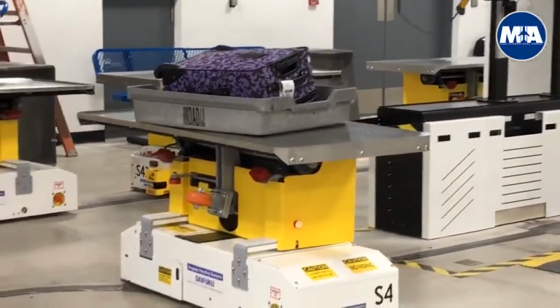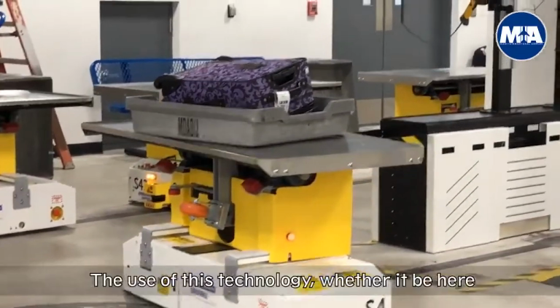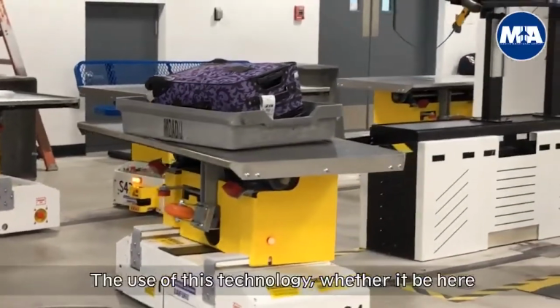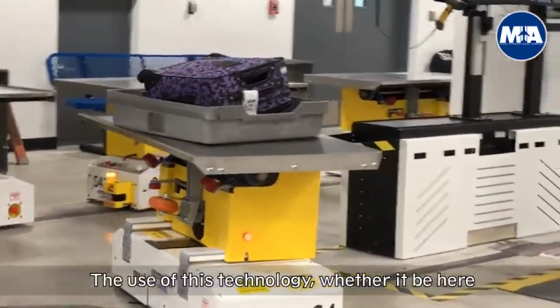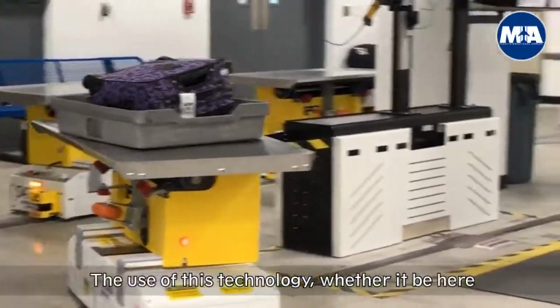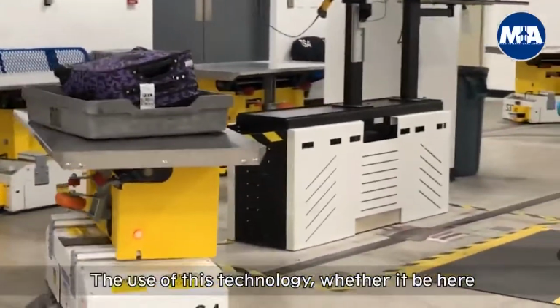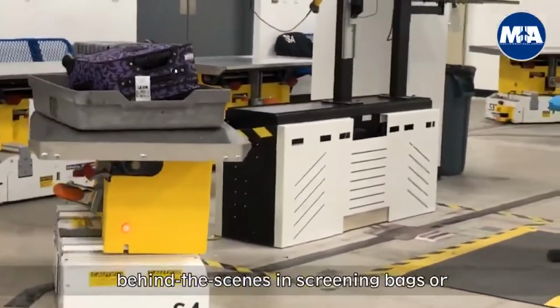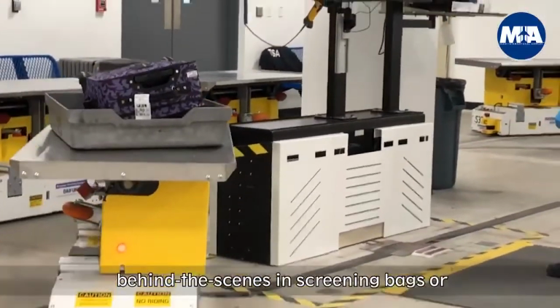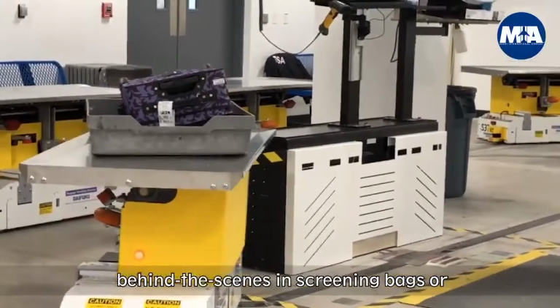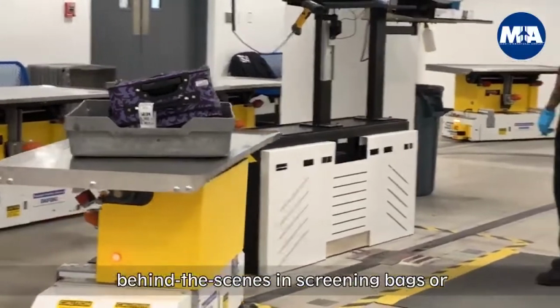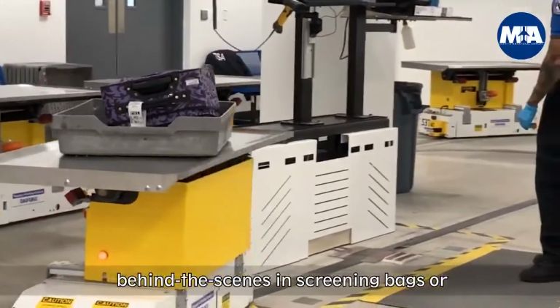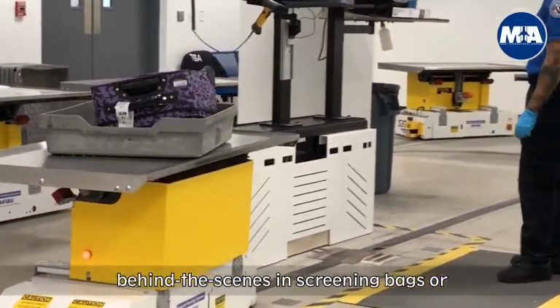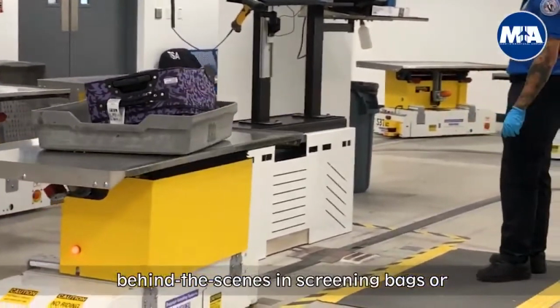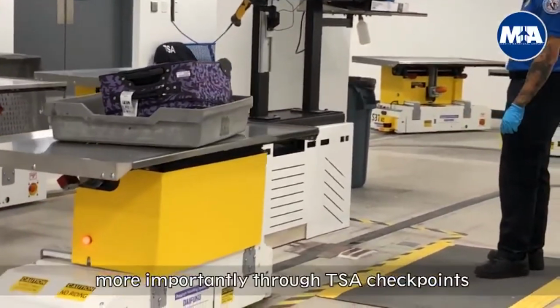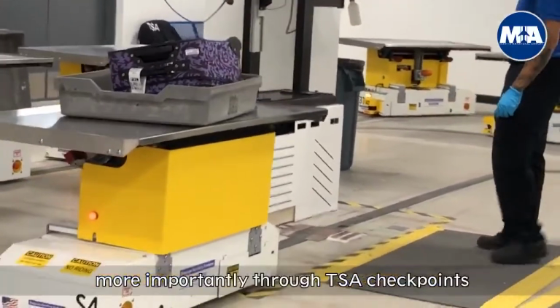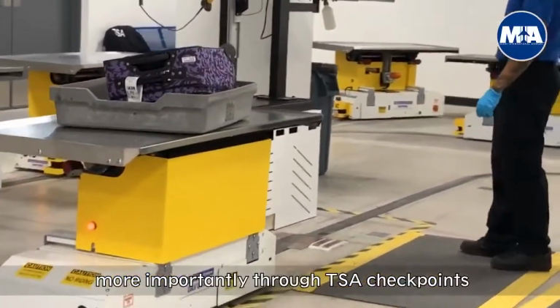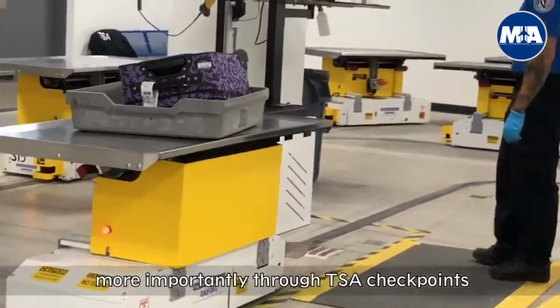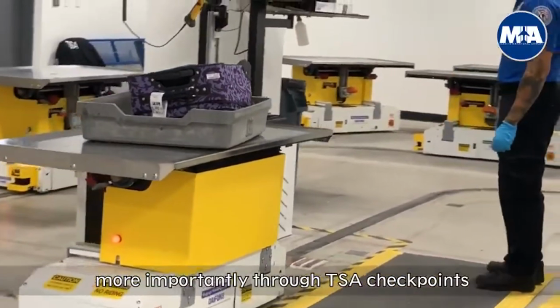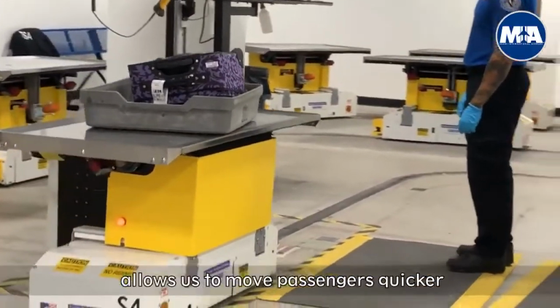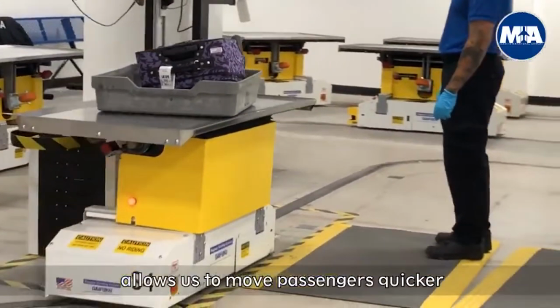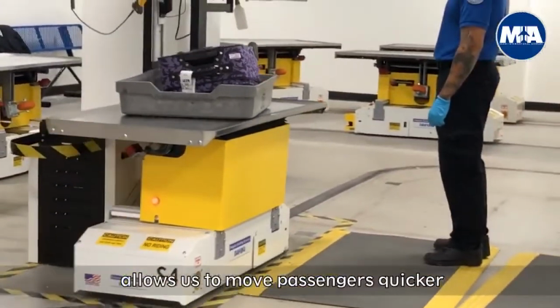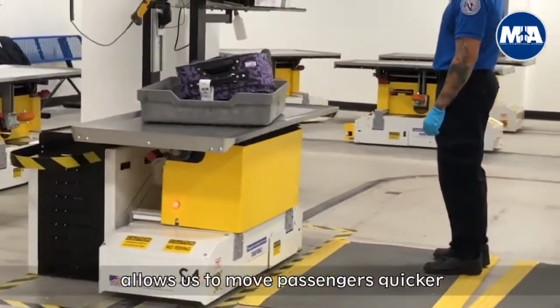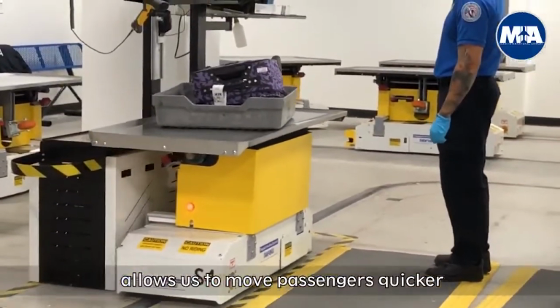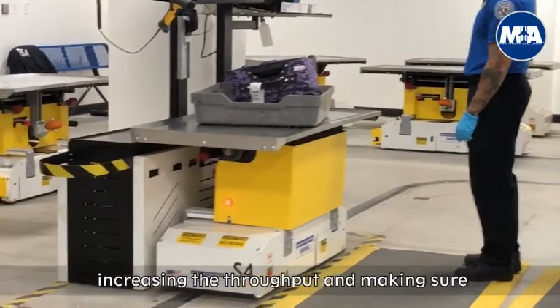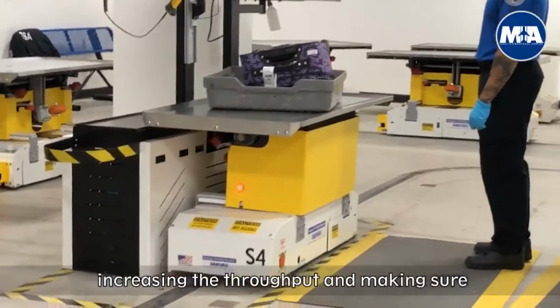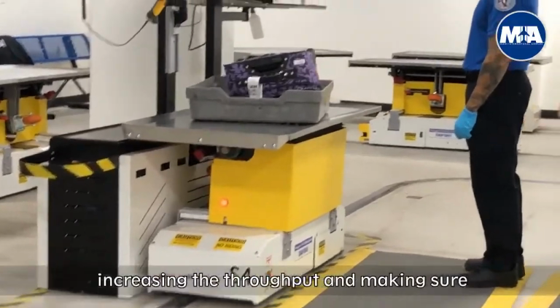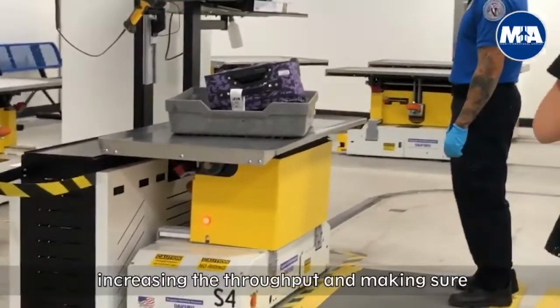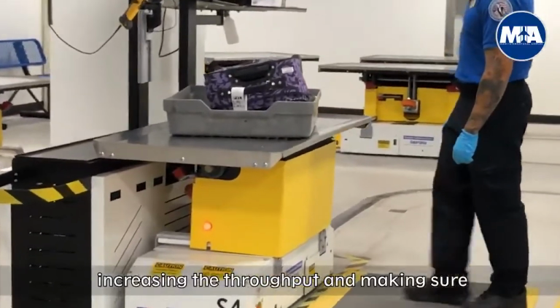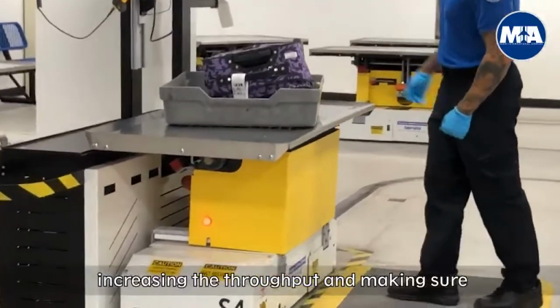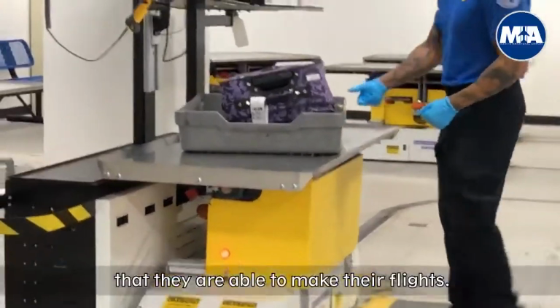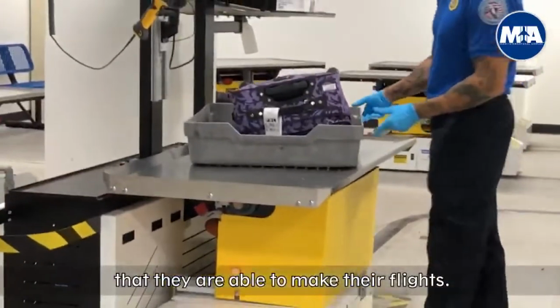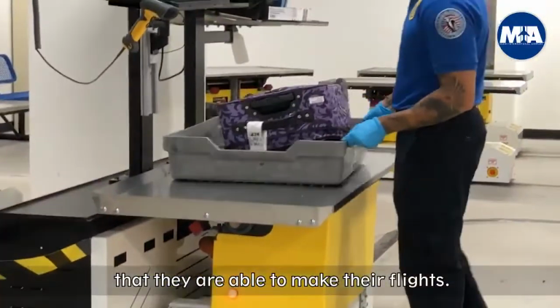The use of this technology, whether it be here behind the scenes screening bags or more importantly through TSA checkpoints, allows us to move passengers quicker, increasing the throughput and making sure they're able to make their flights.